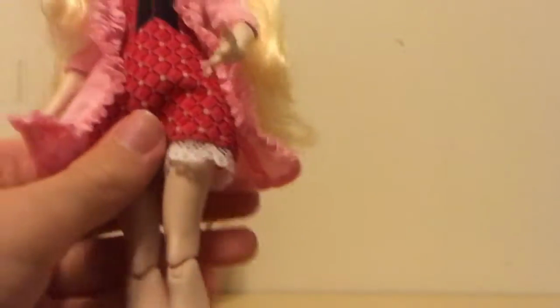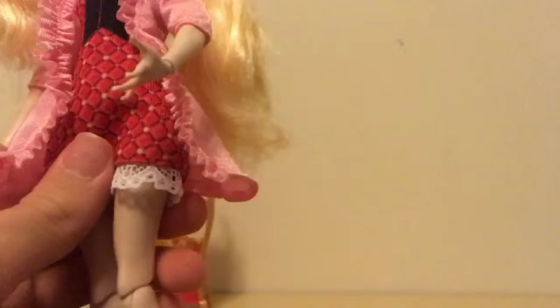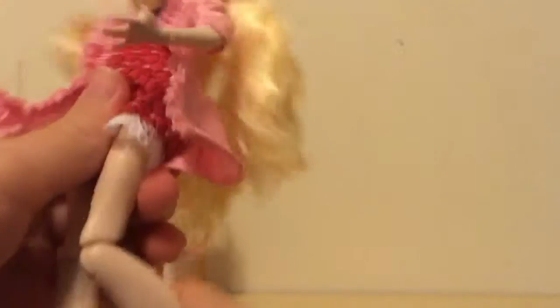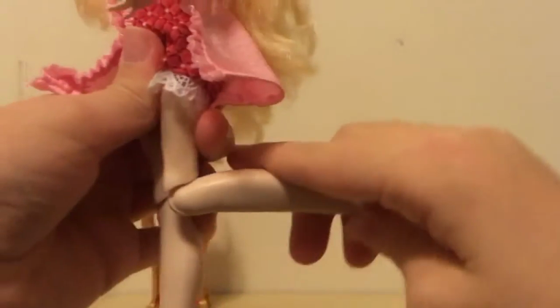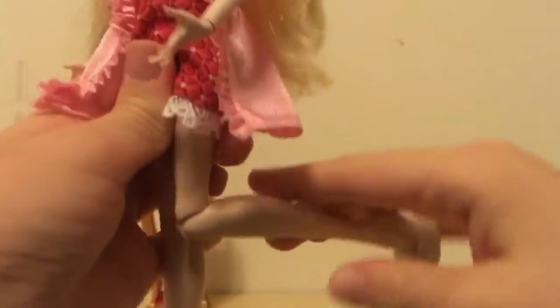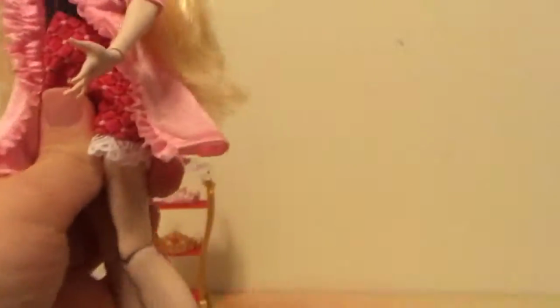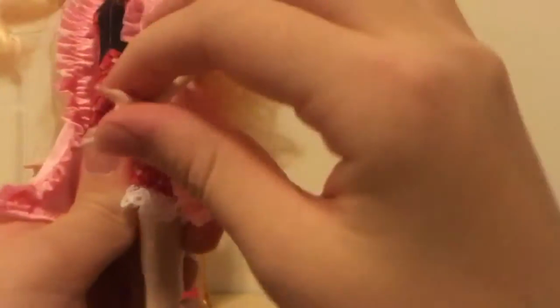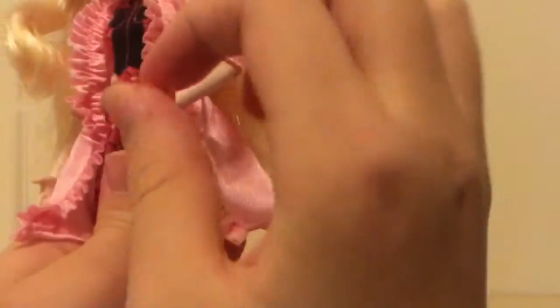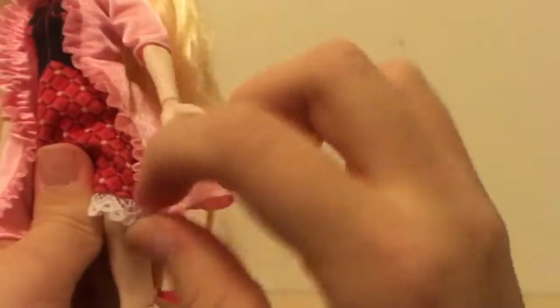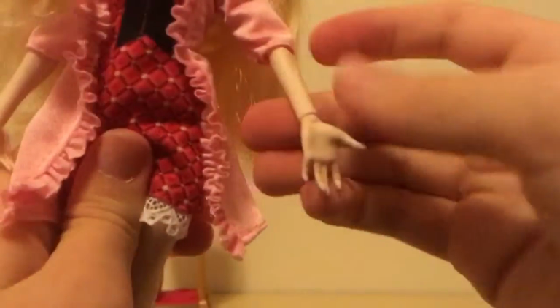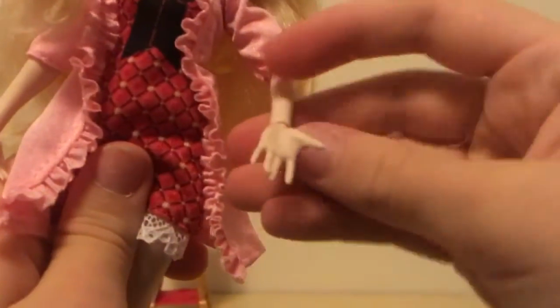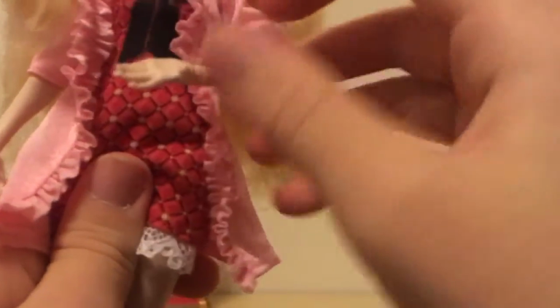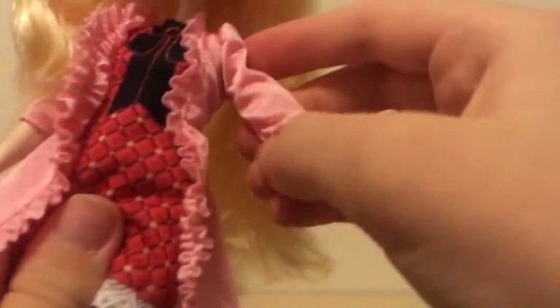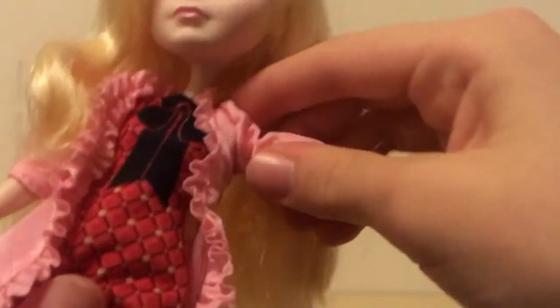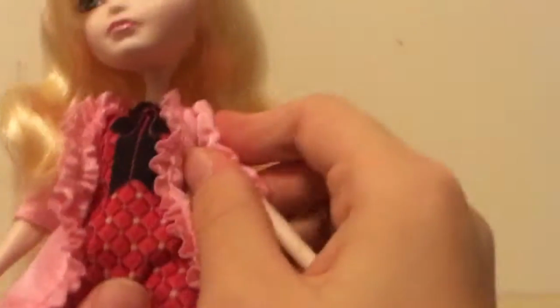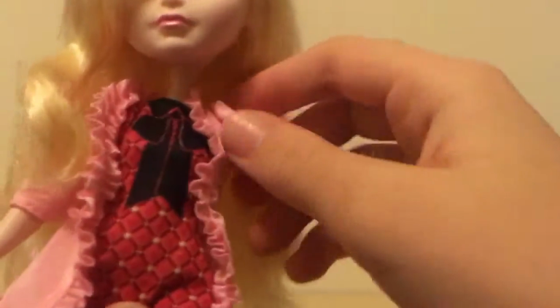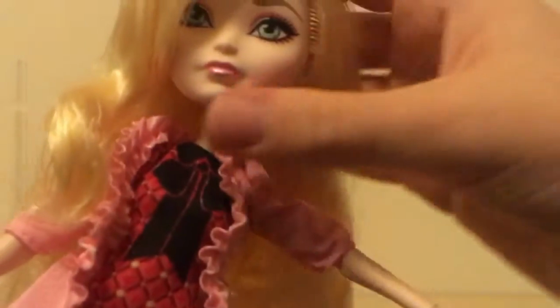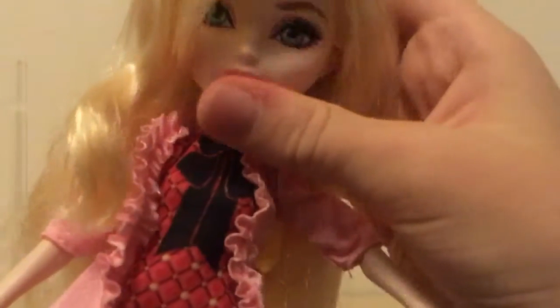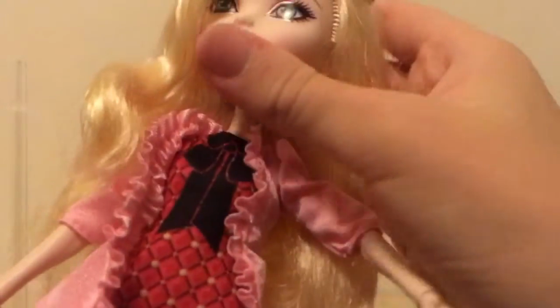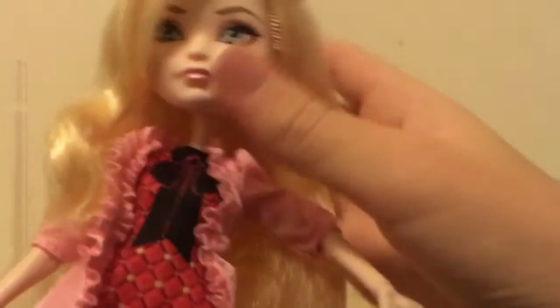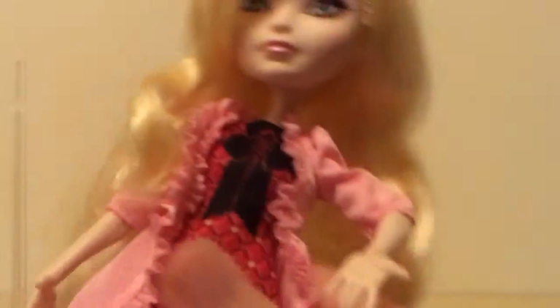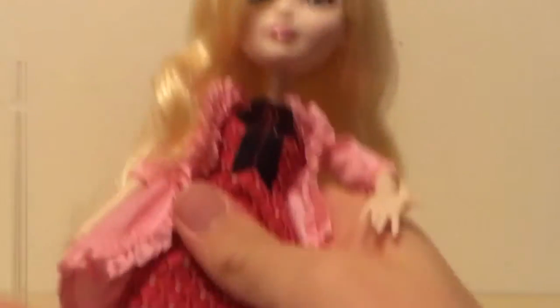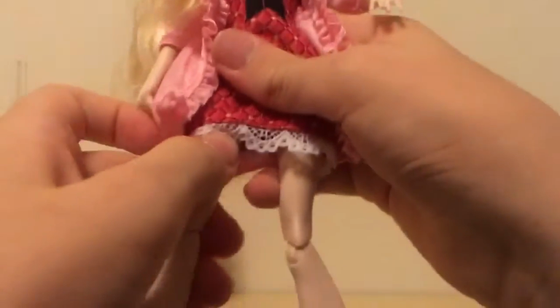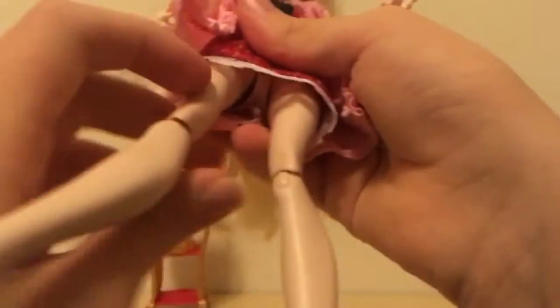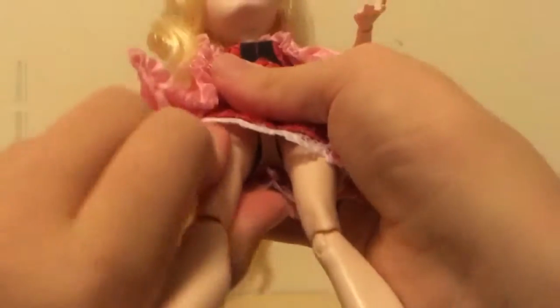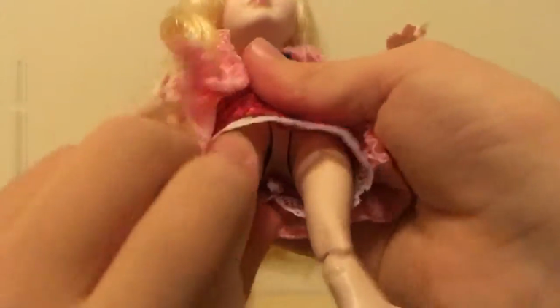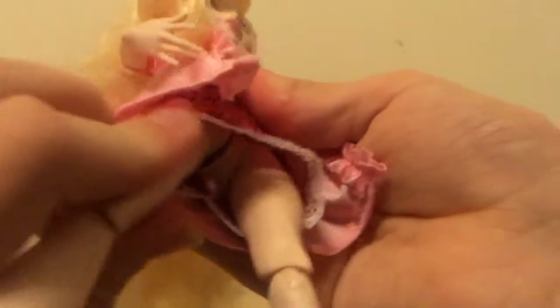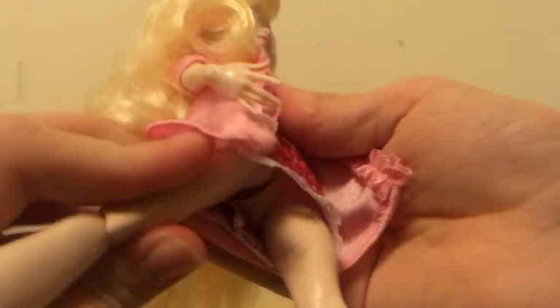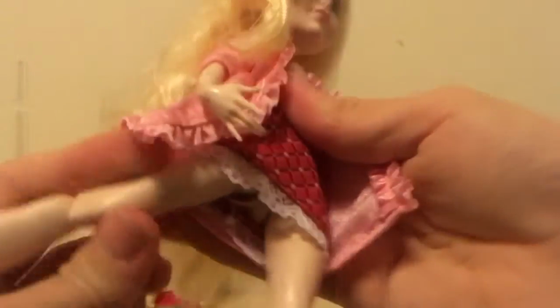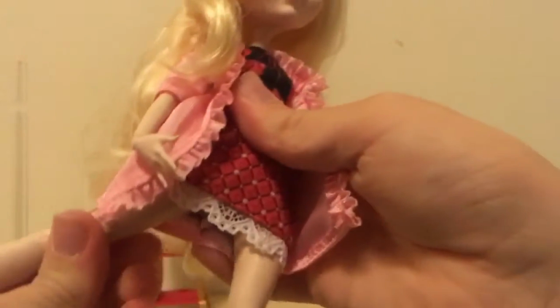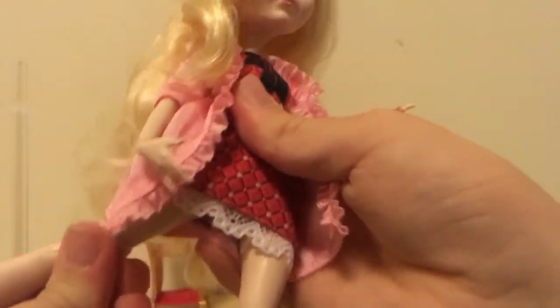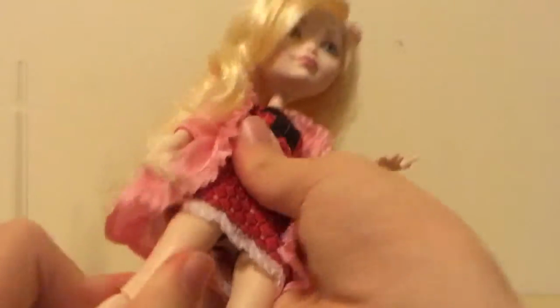She also has these cute white slippers which are really nice. She has articulation in her knees, wrists, elbow, shoulder, and head, and also at her legs — as you can see, like so.